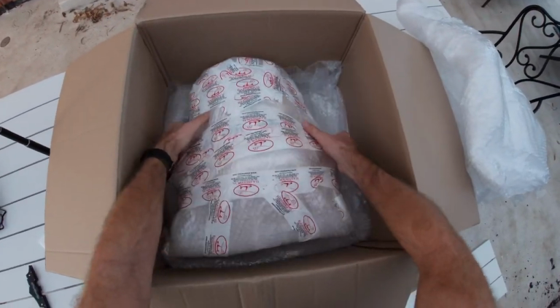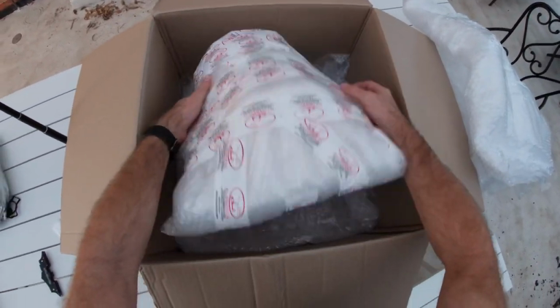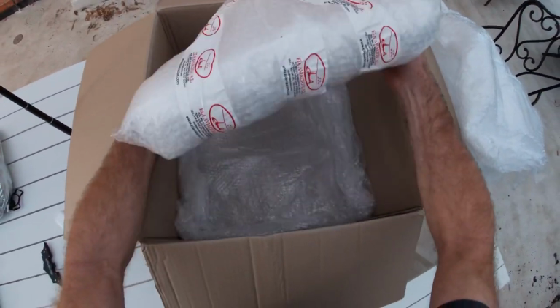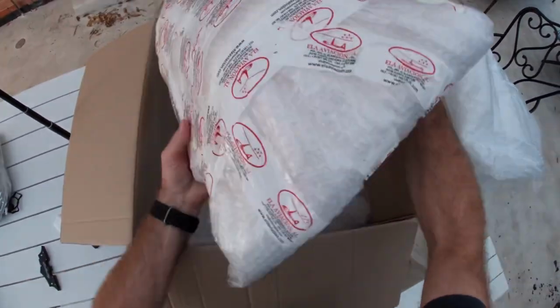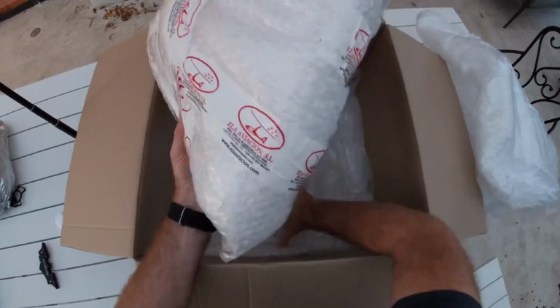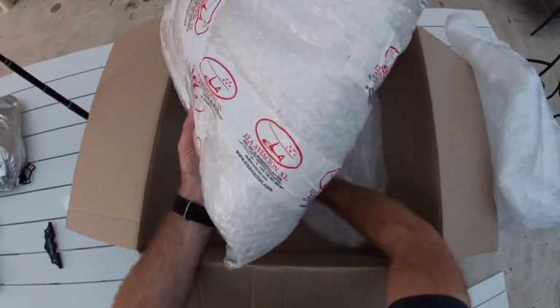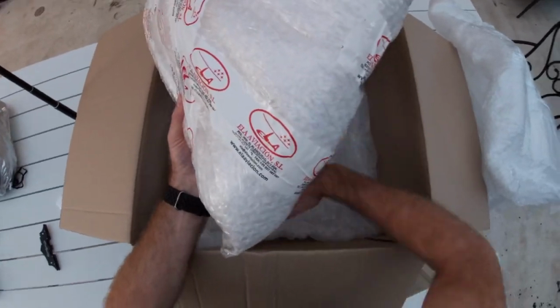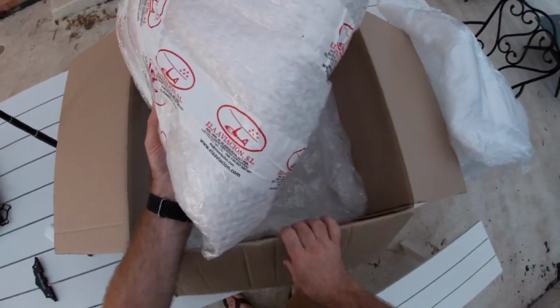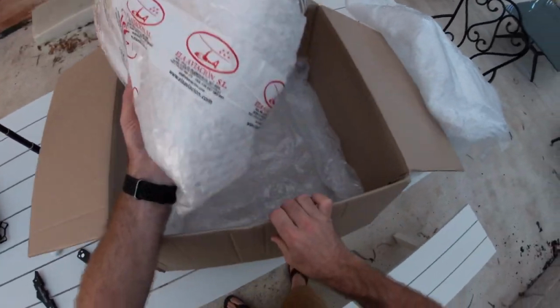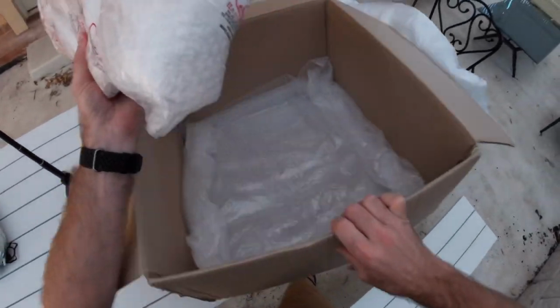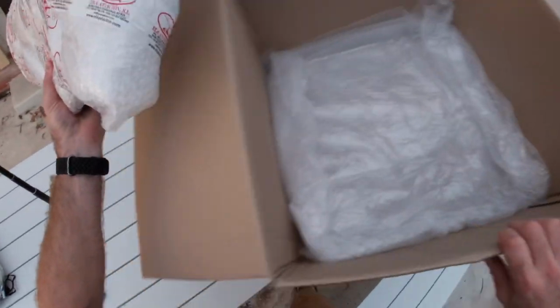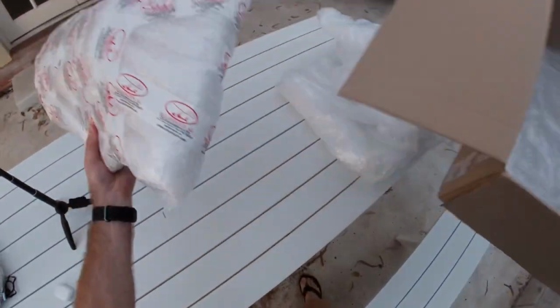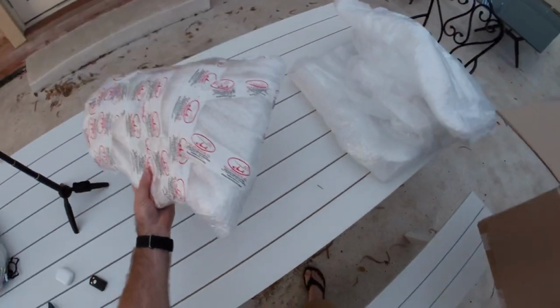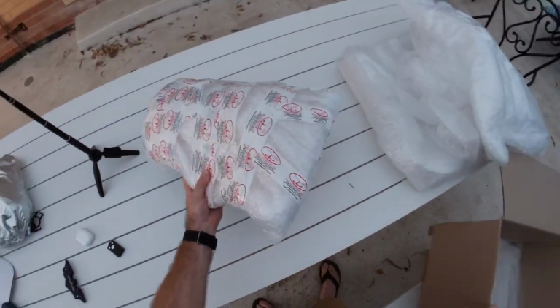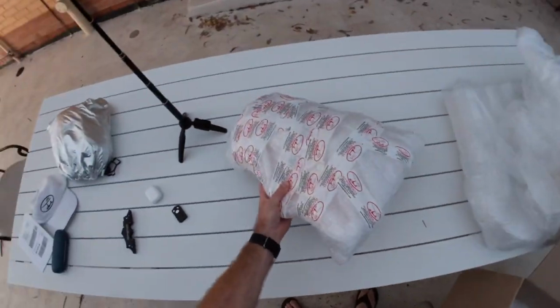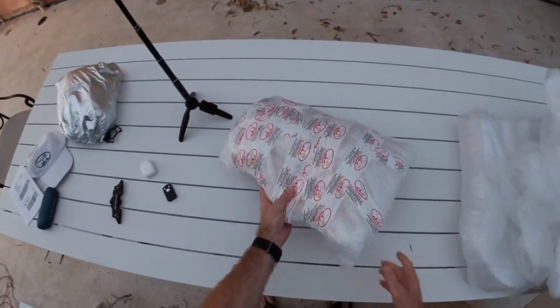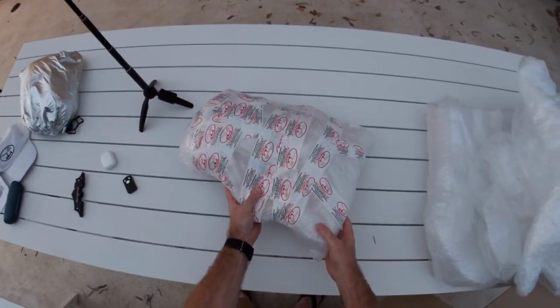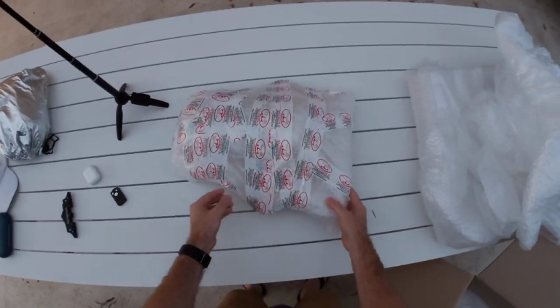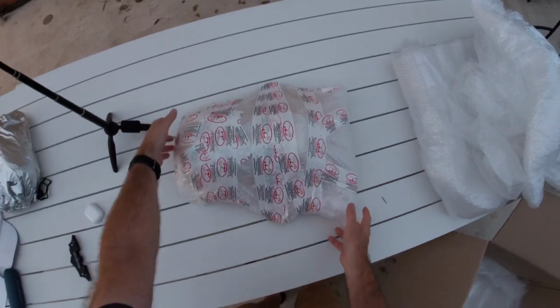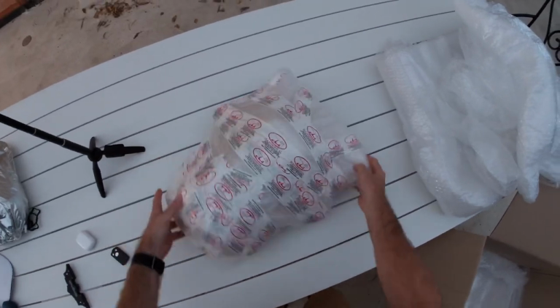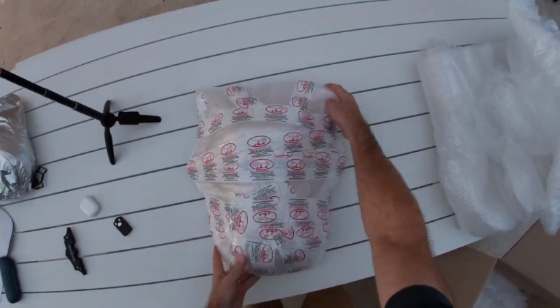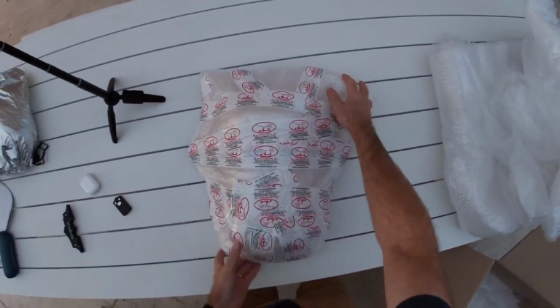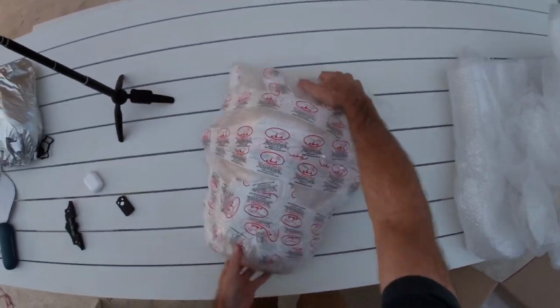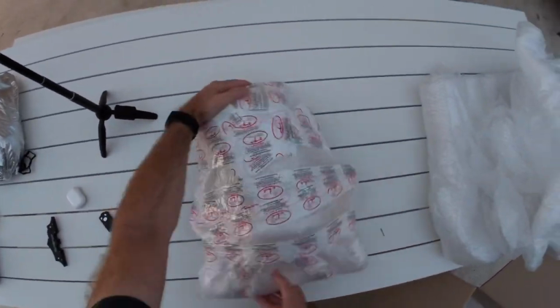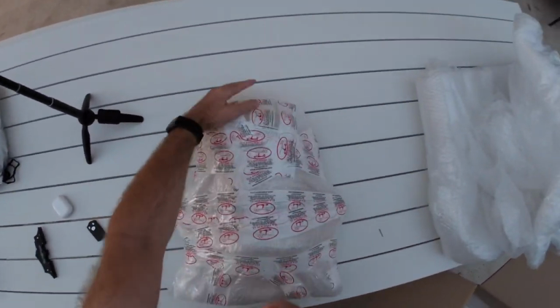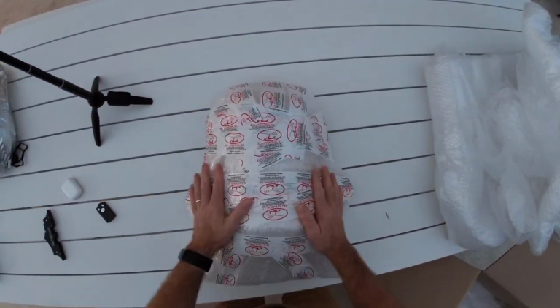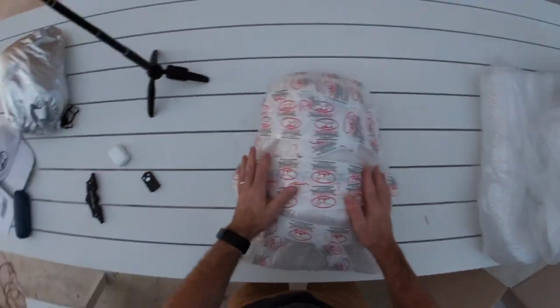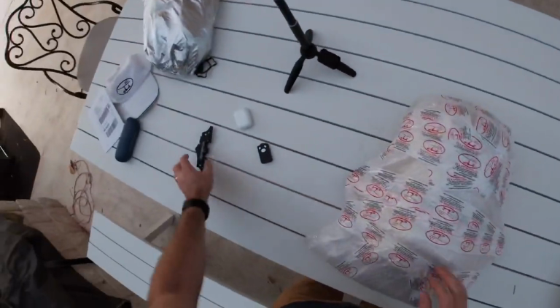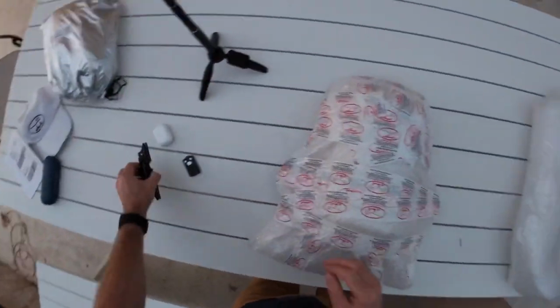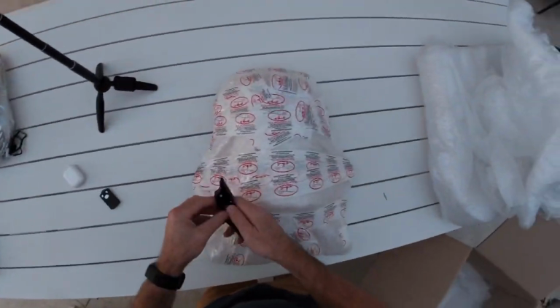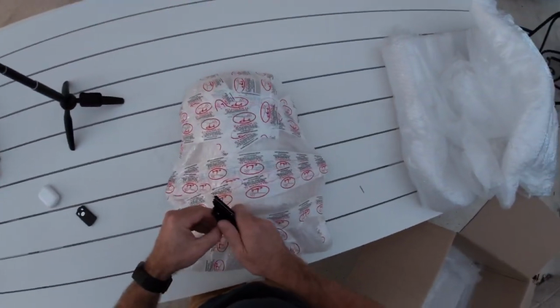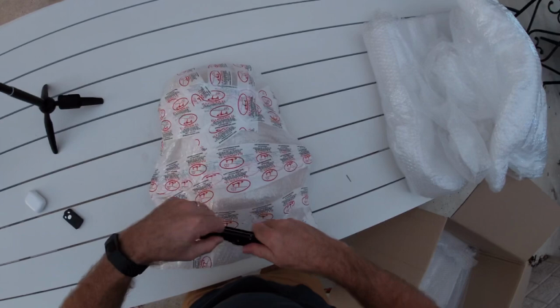Here is the rear seat instrumentation pack. That's the way it's going to go. All right, let's open up.